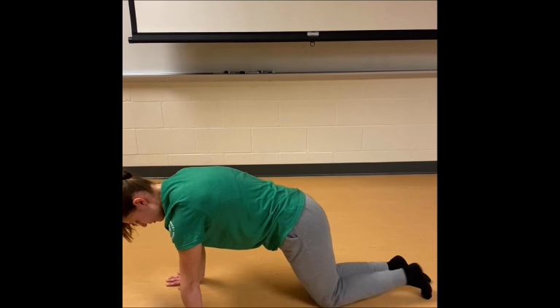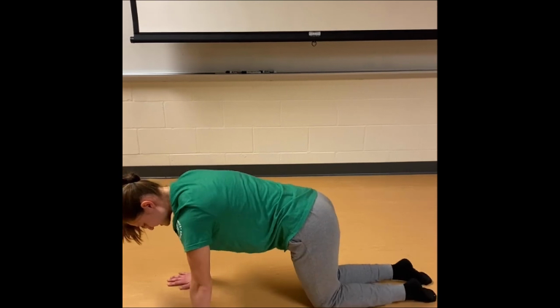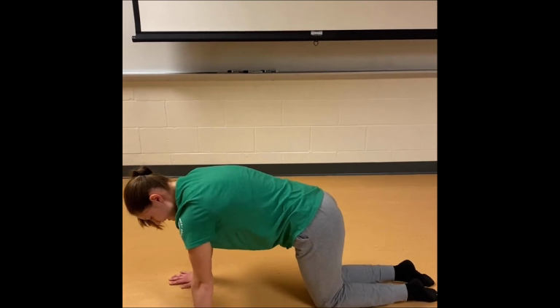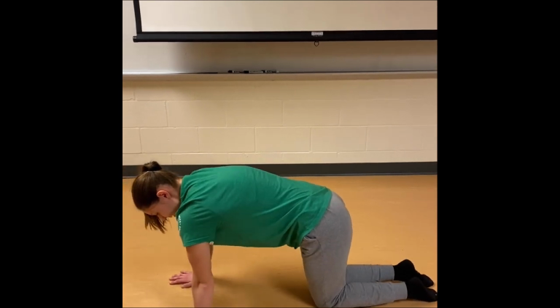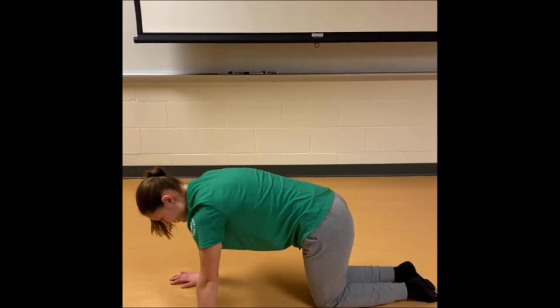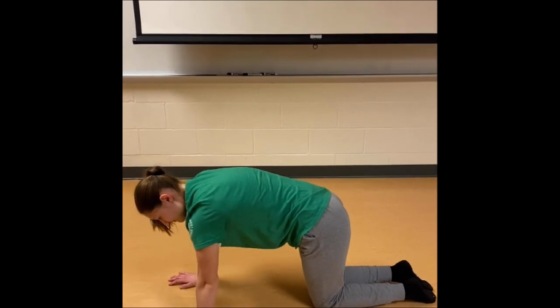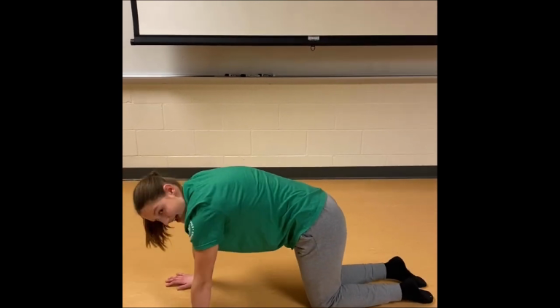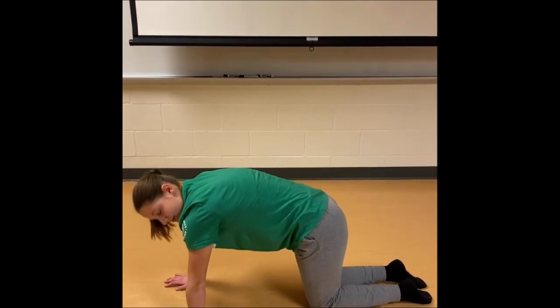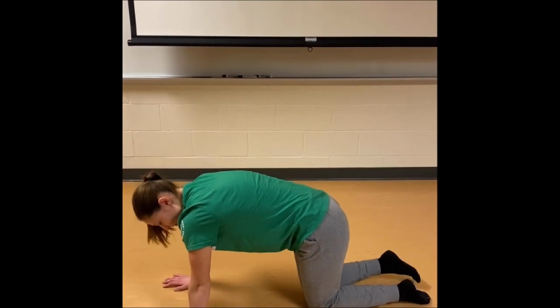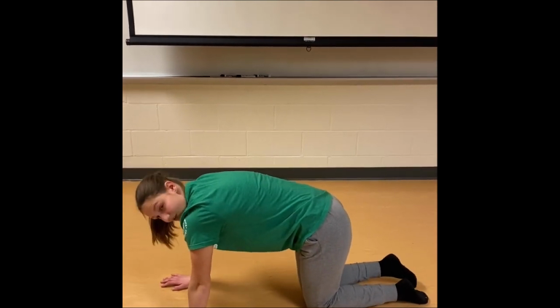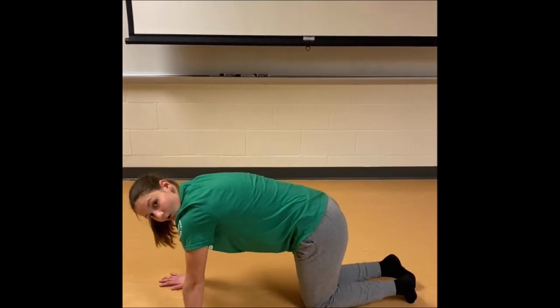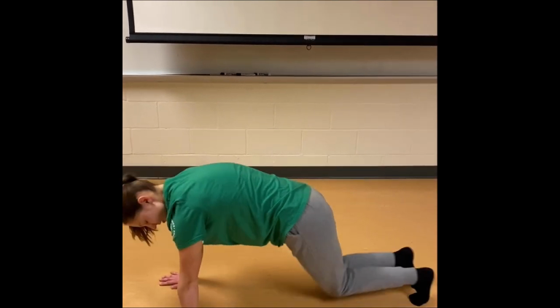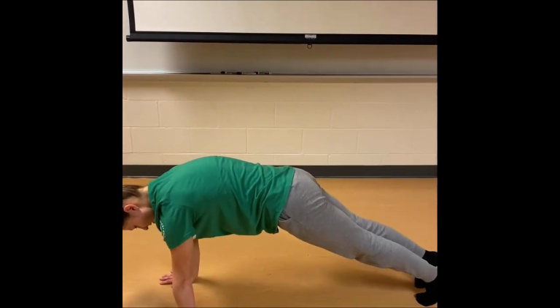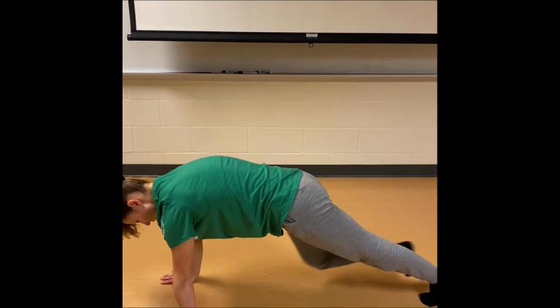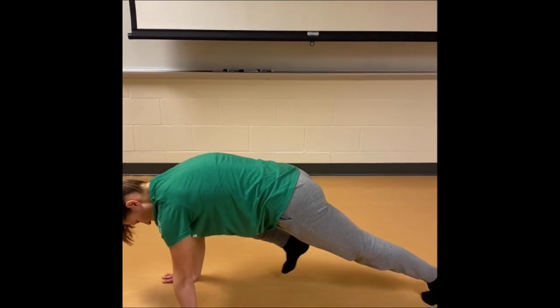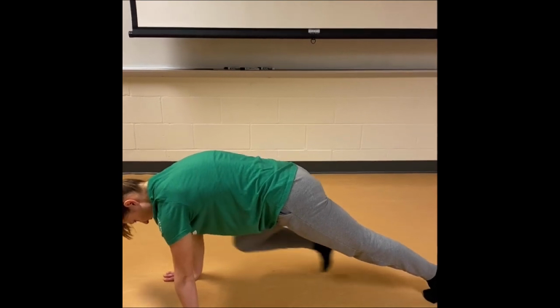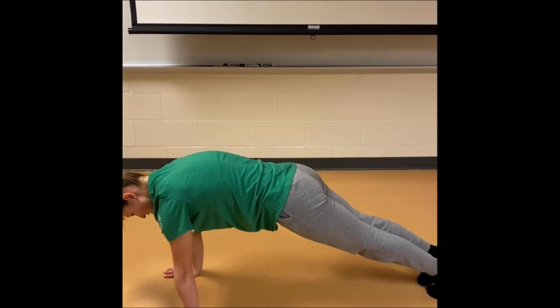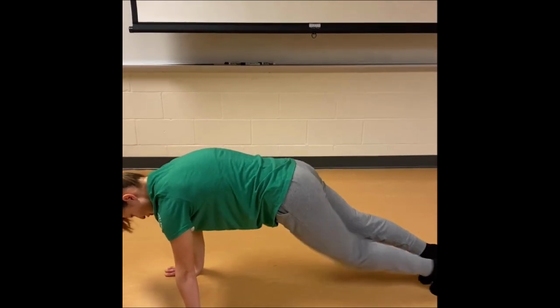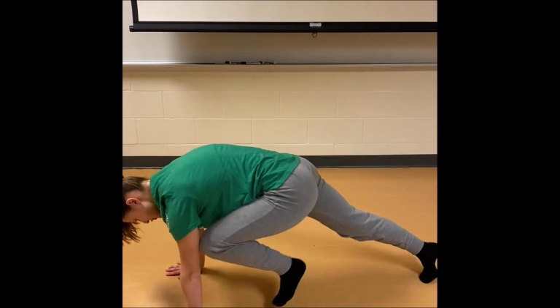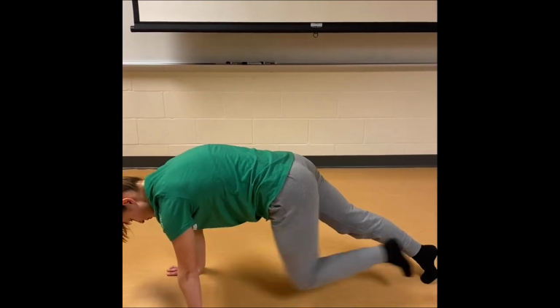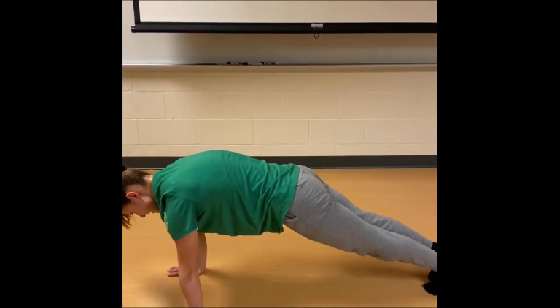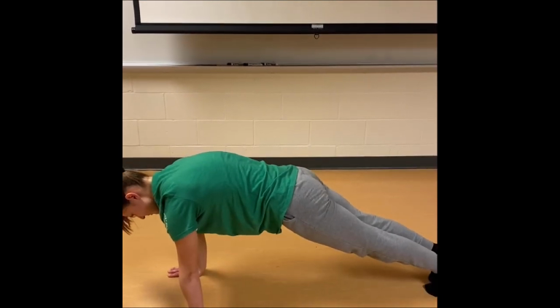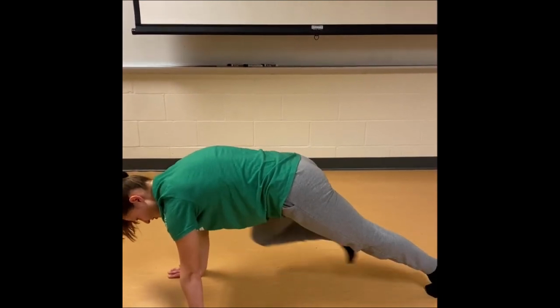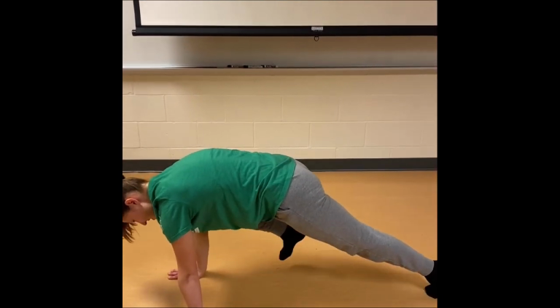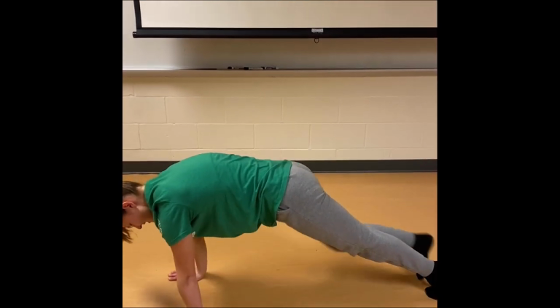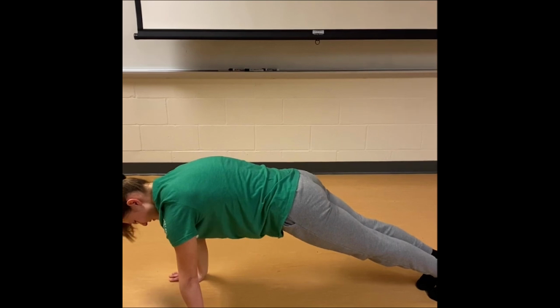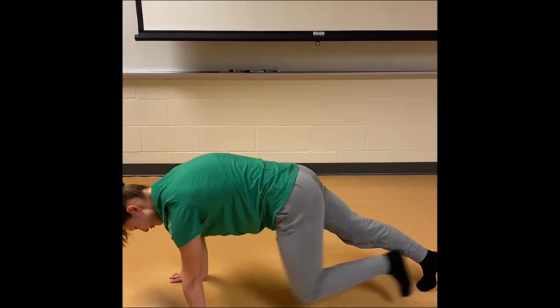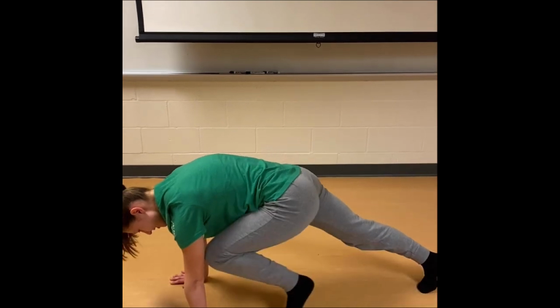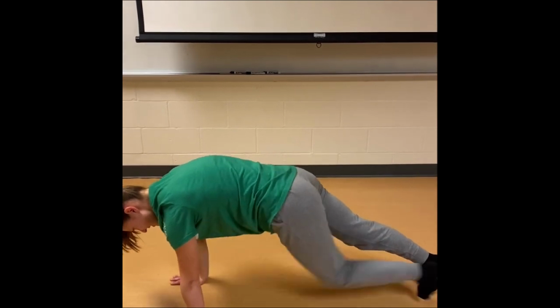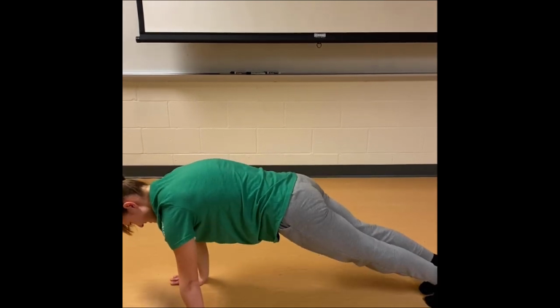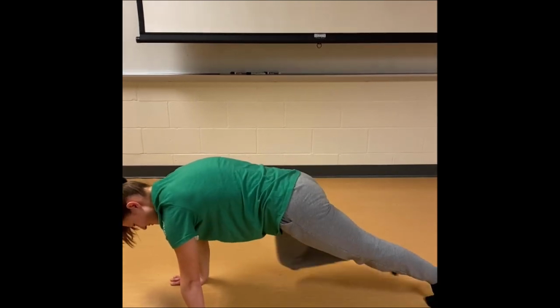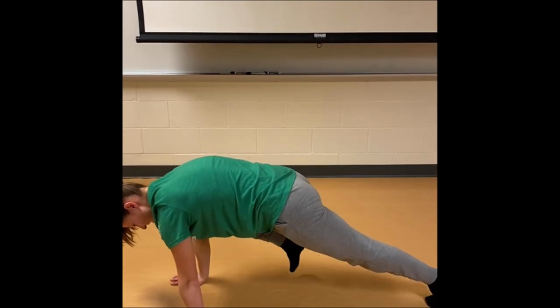Take a pause — we can shake out our arms, our back, whatever. And we're going to do five more: one, two, keep going, three, four, last one, five.